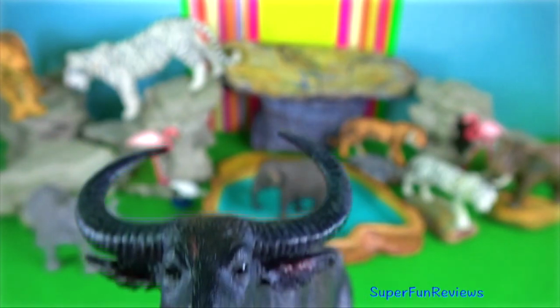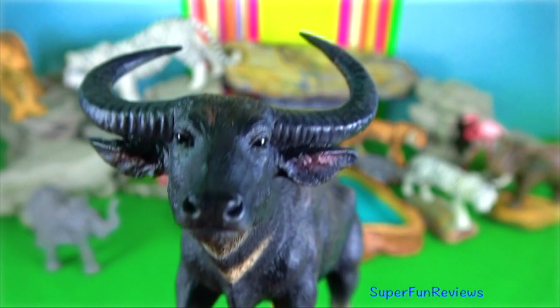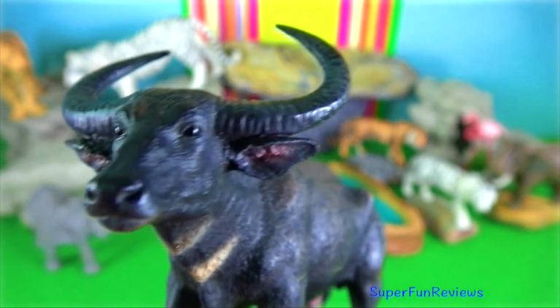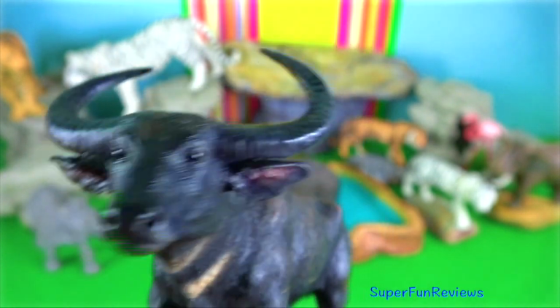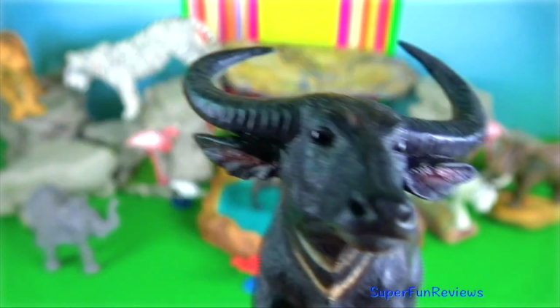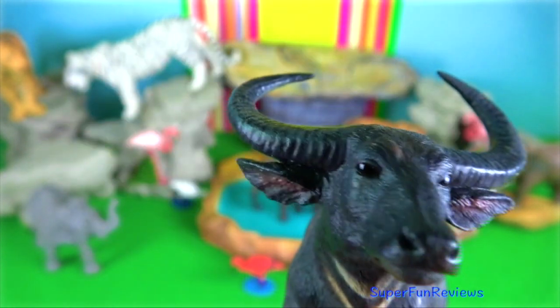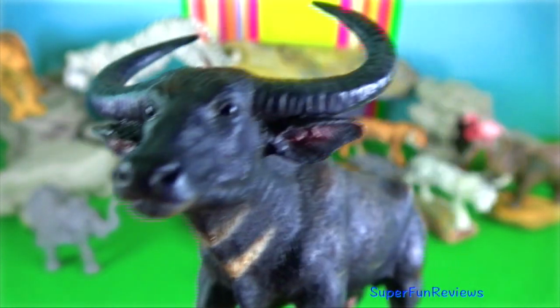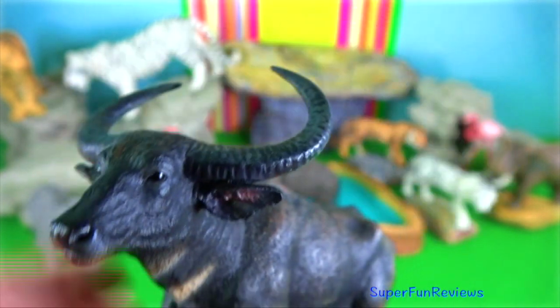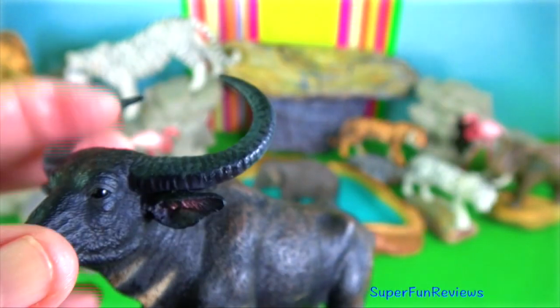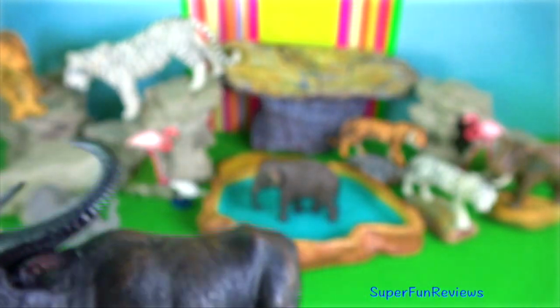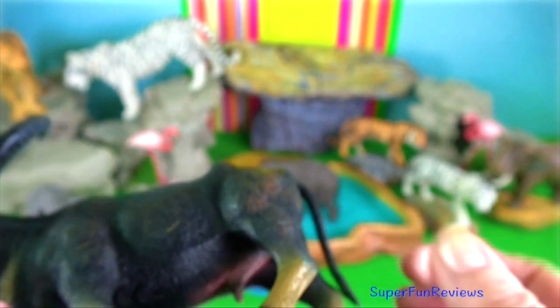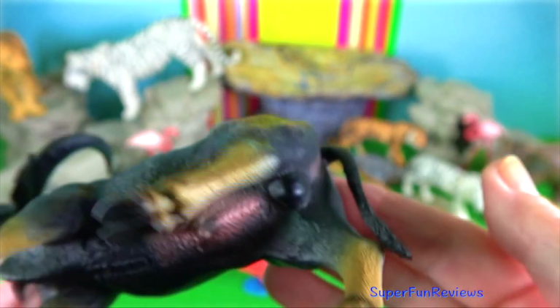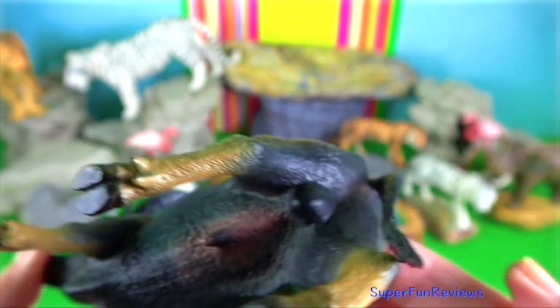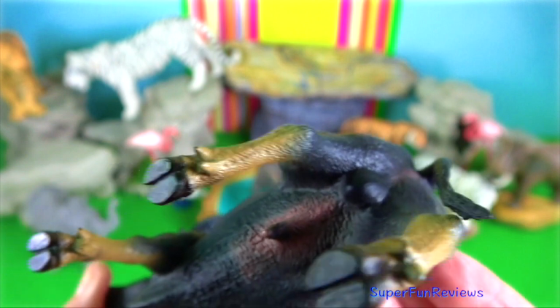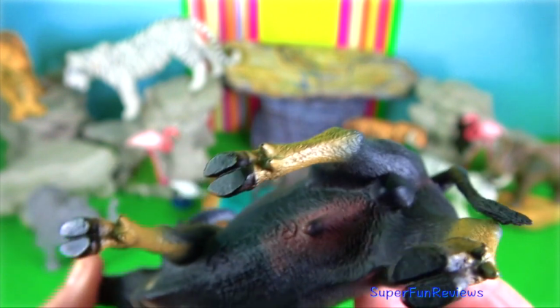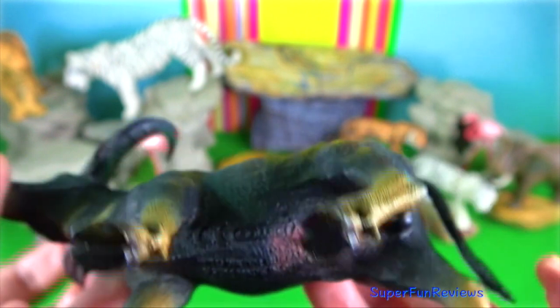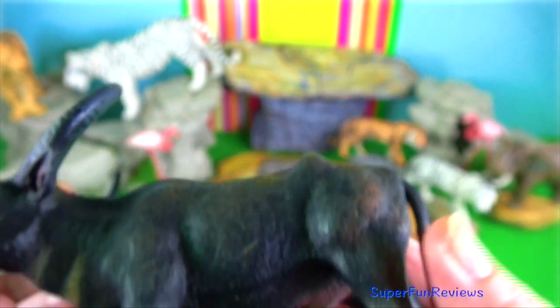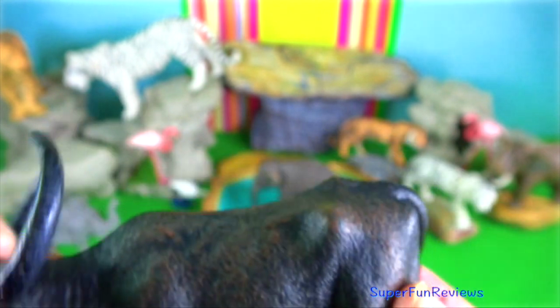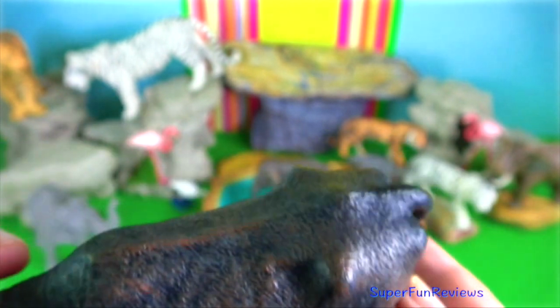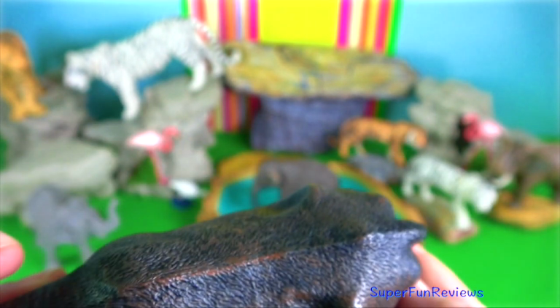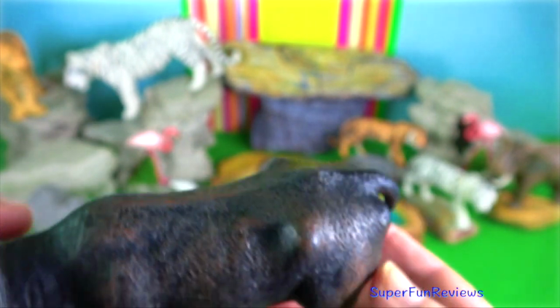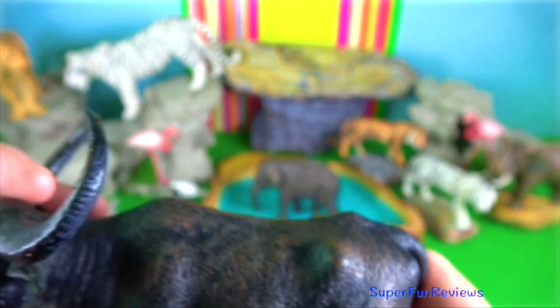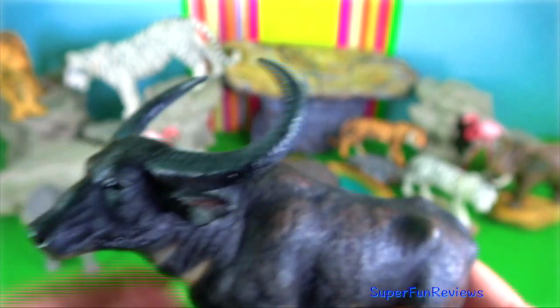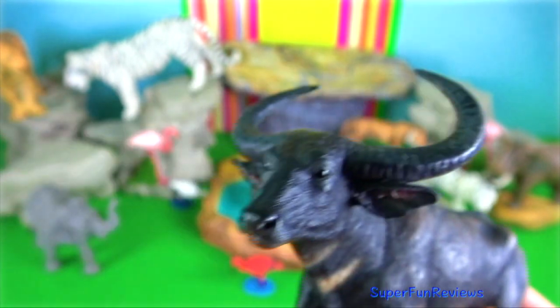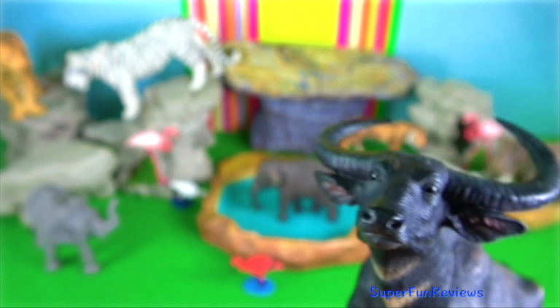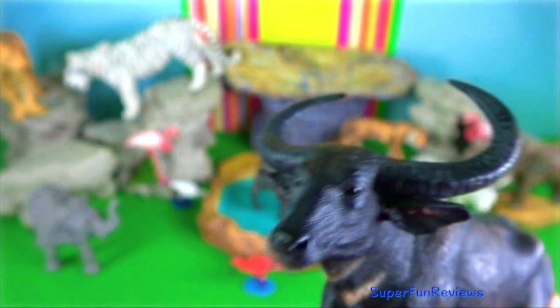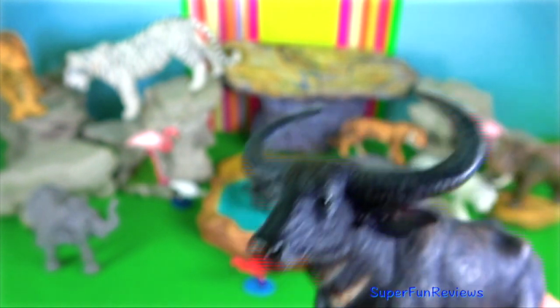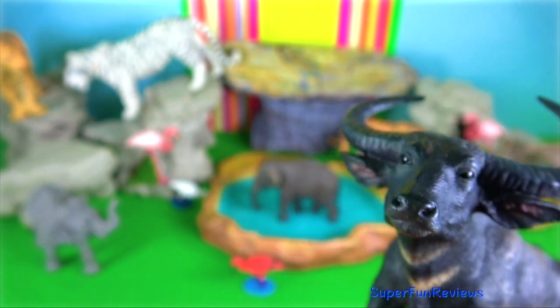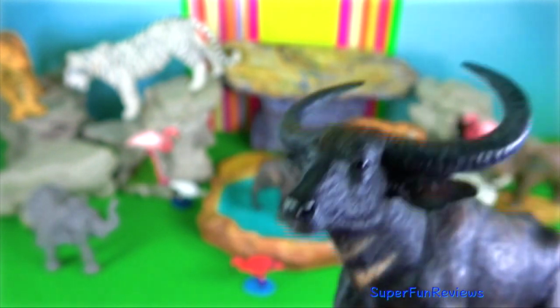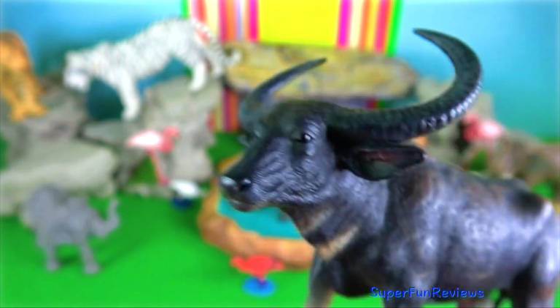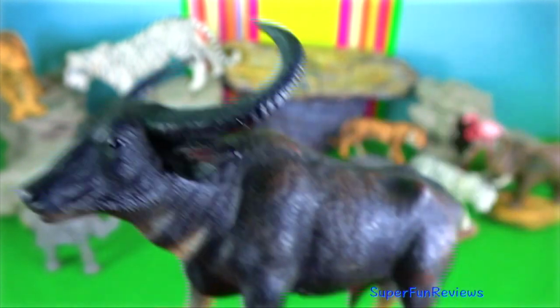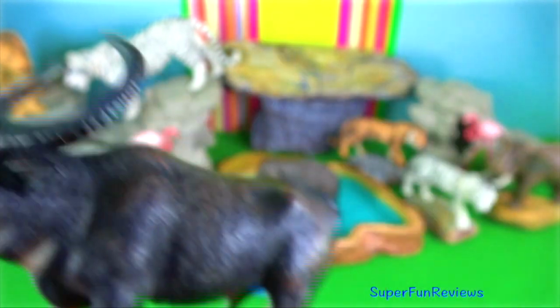Wild water buffalo. Their white horns are up to 2 meters along the outer edge. They are slightly smaller than the gaur at 1,200 kilograms.